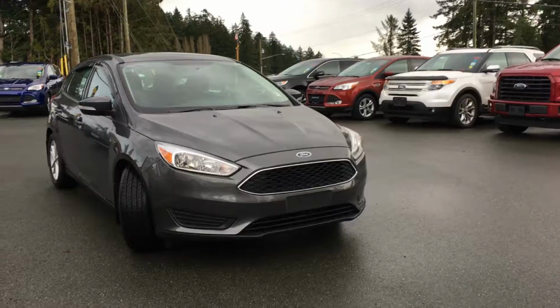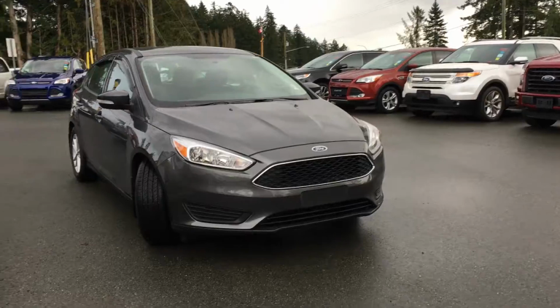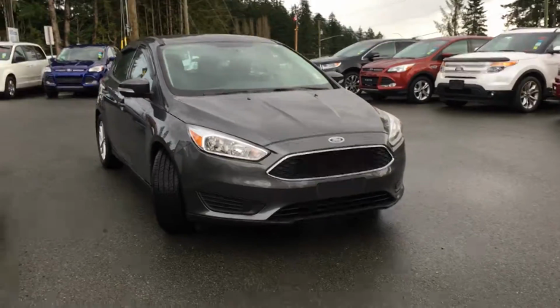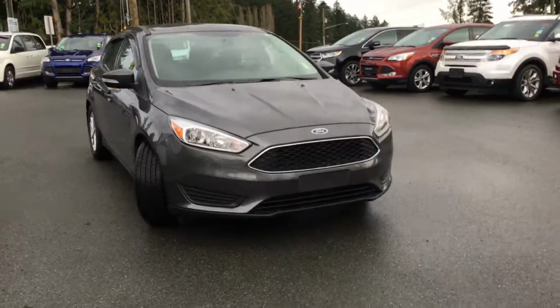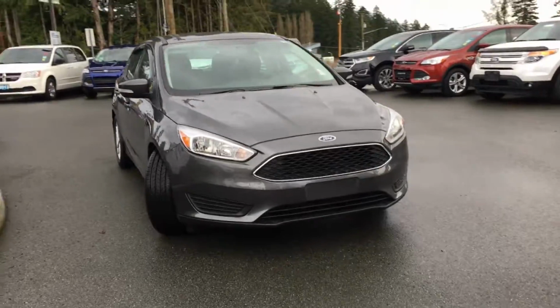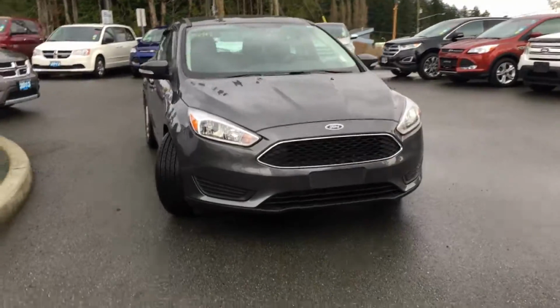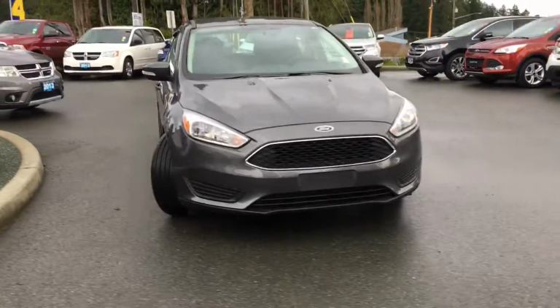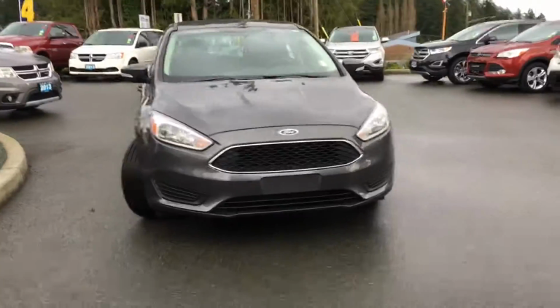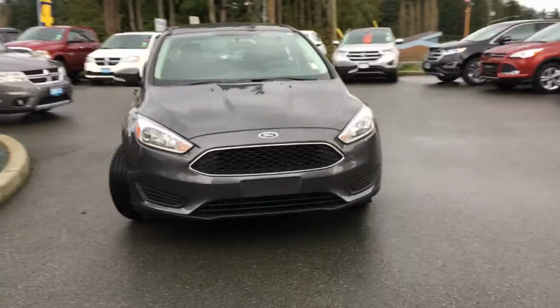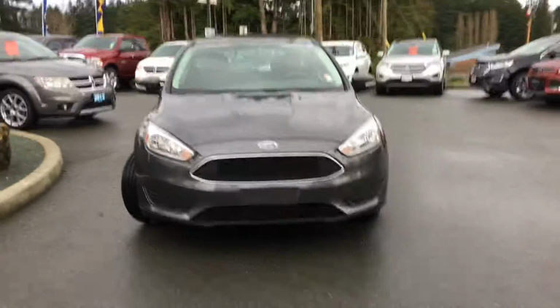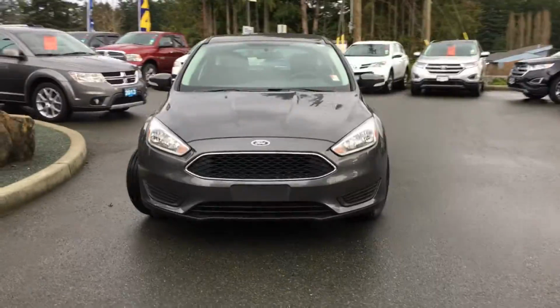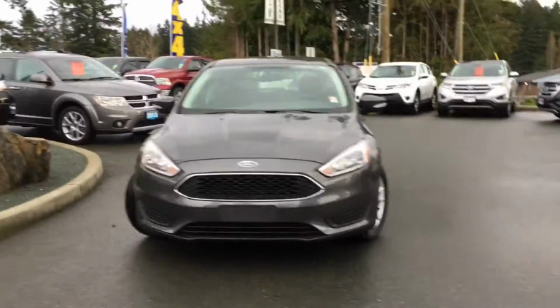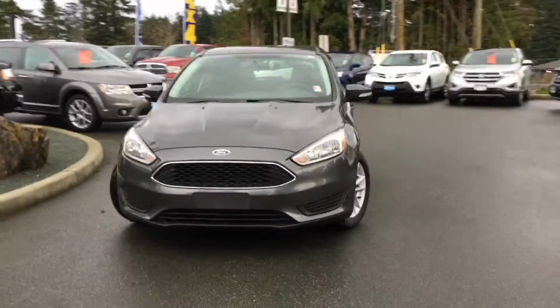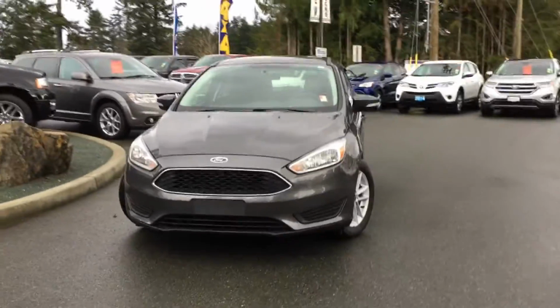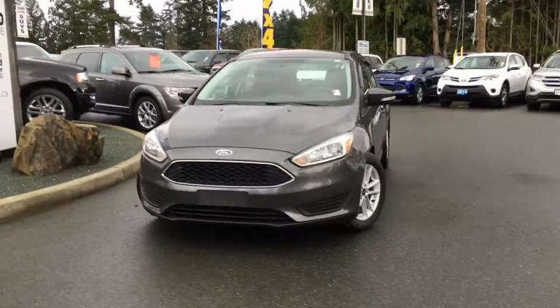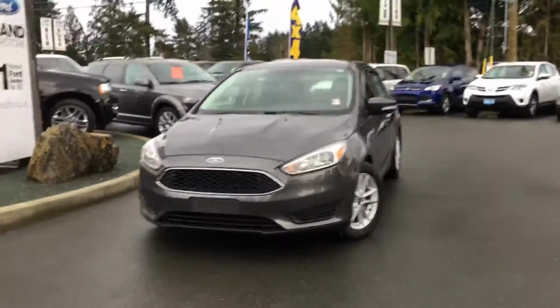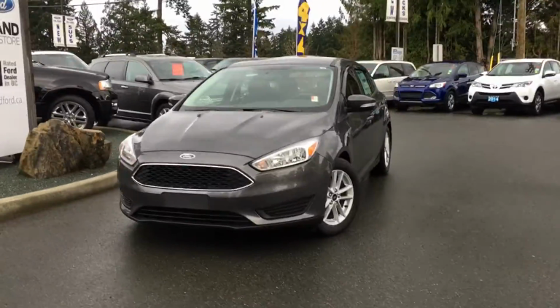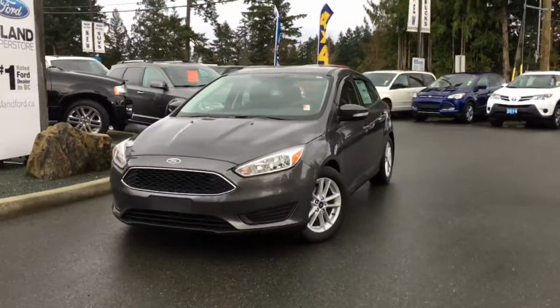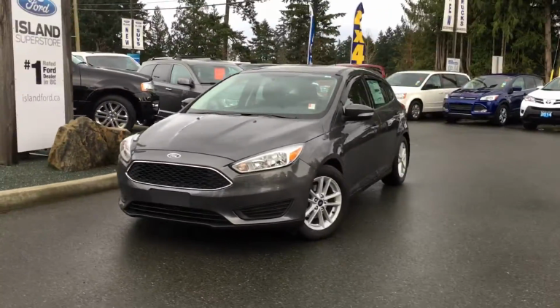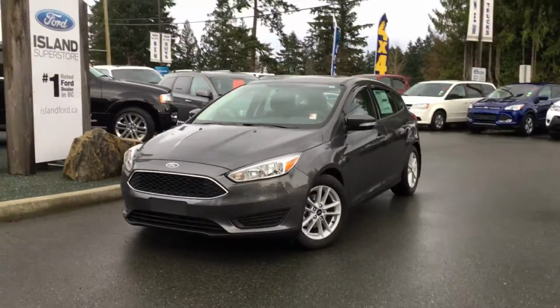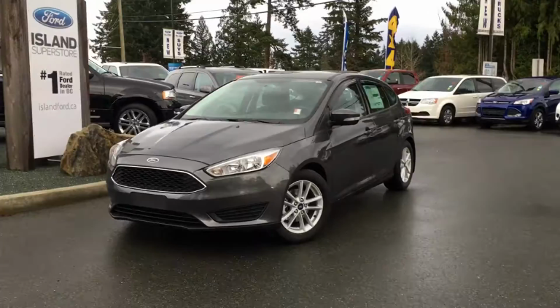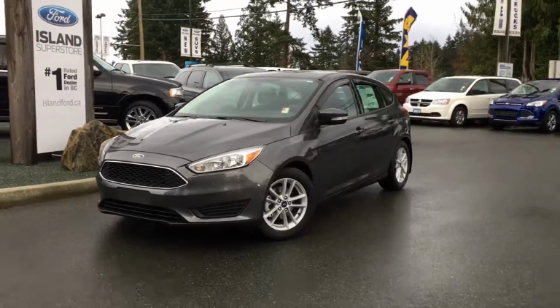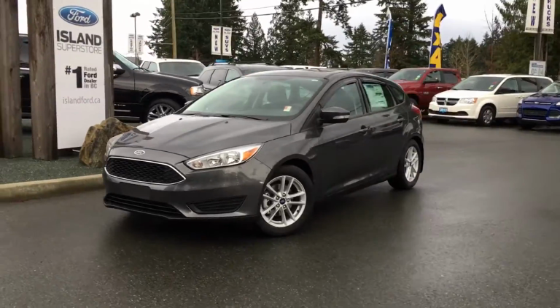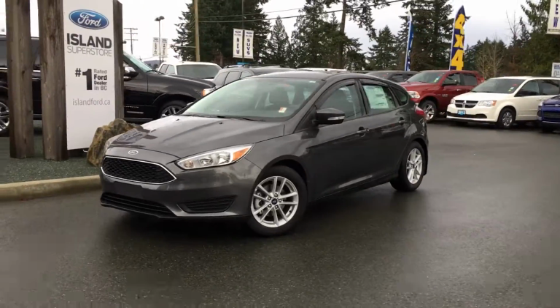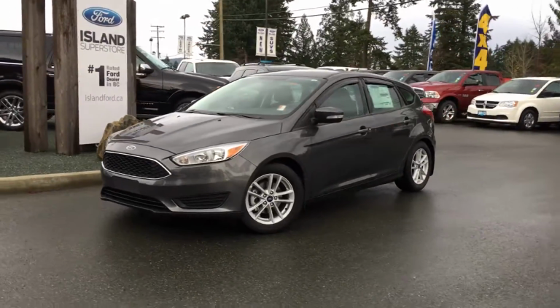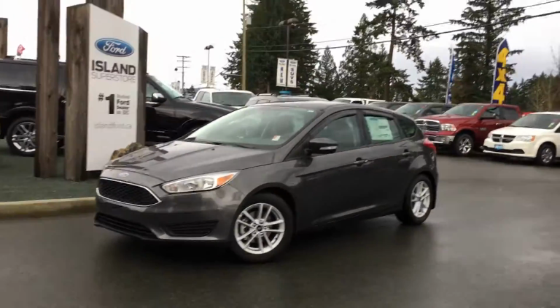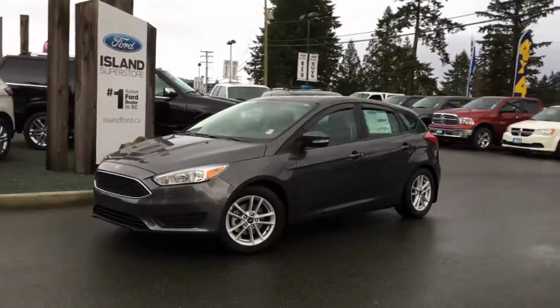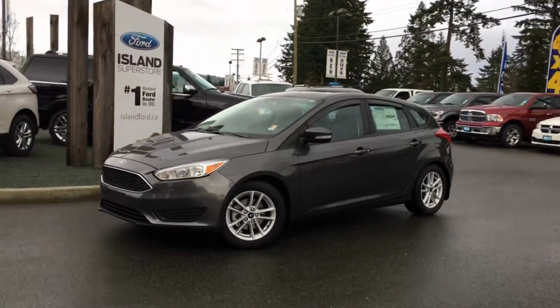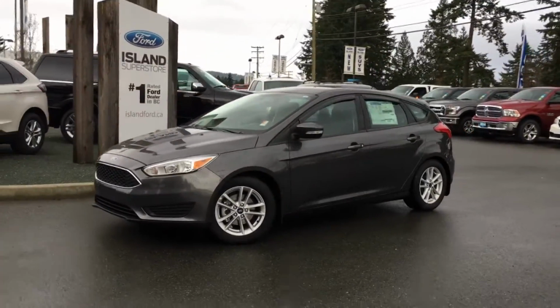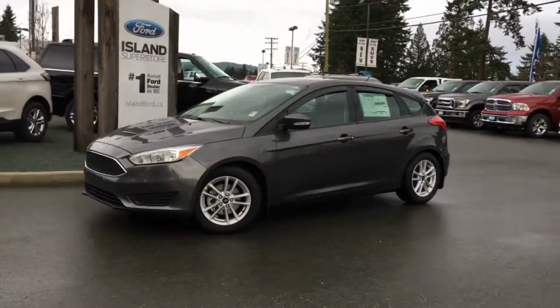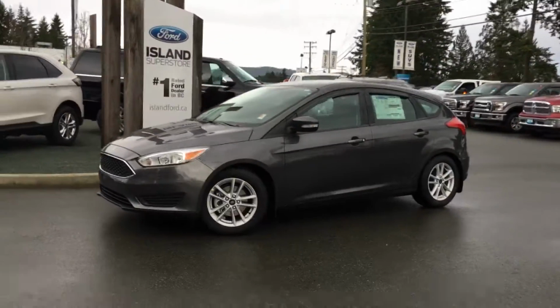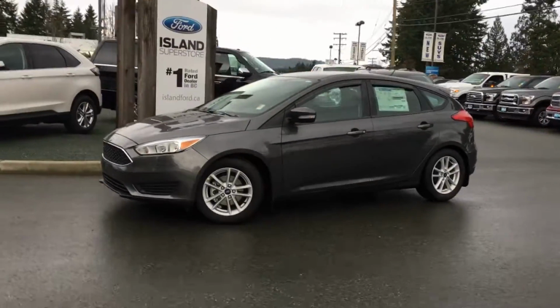Thanks for joining us today at Islandport Superstore. We're located on the corner of North Cross Road and Drinkwater Road in Duncan, B.C., on Vancouver Island in the Cowichan Valley.